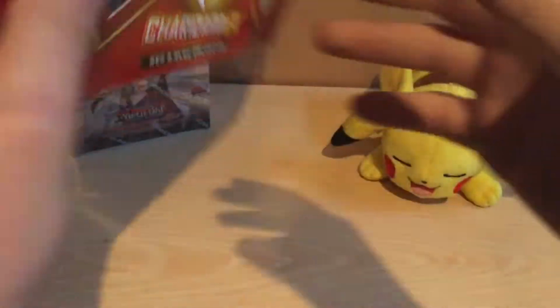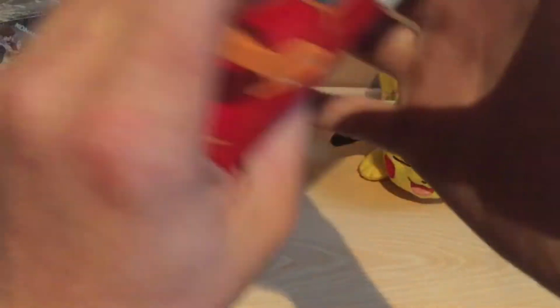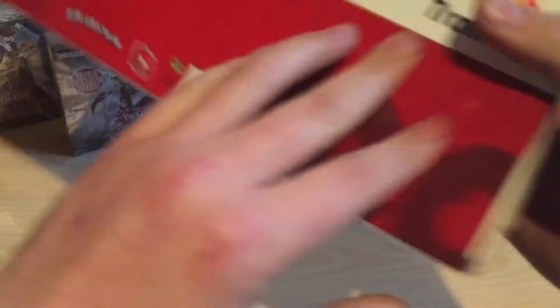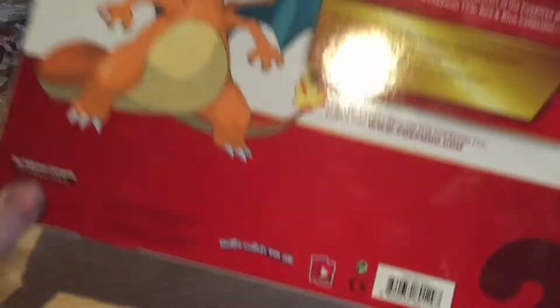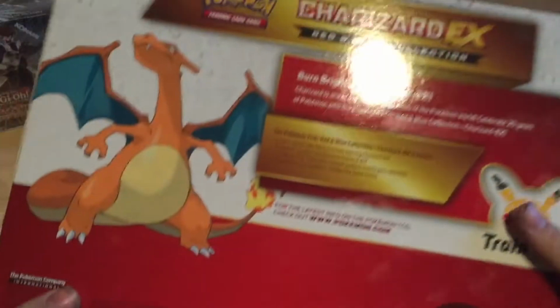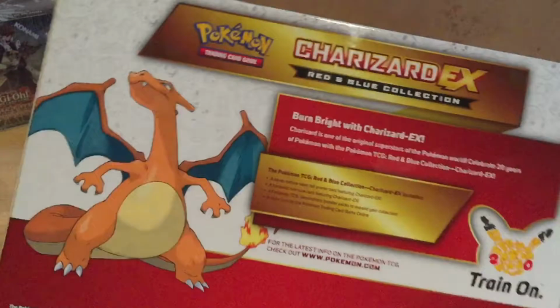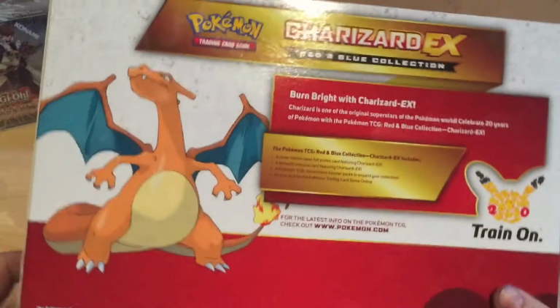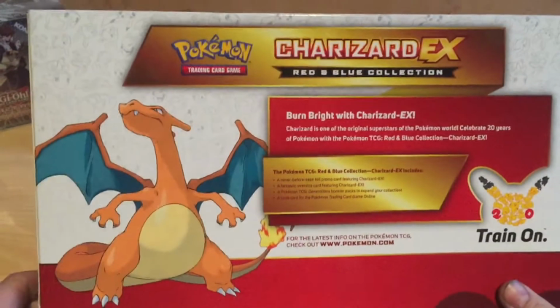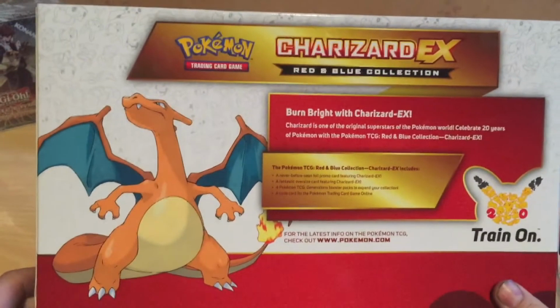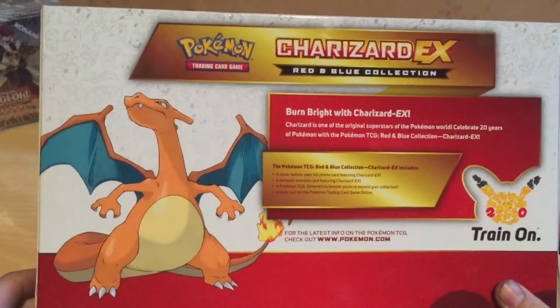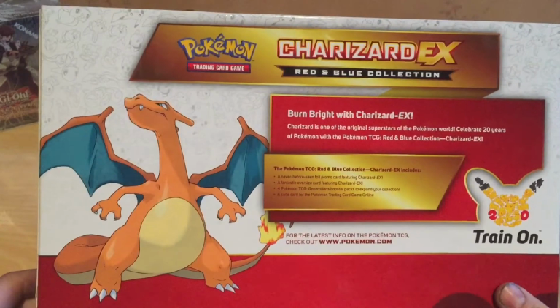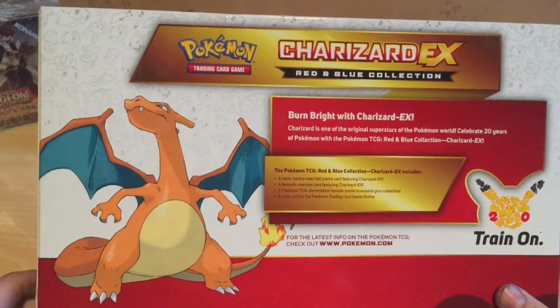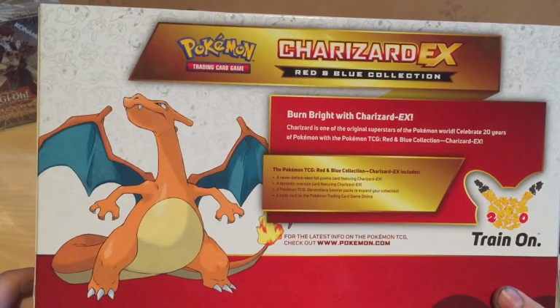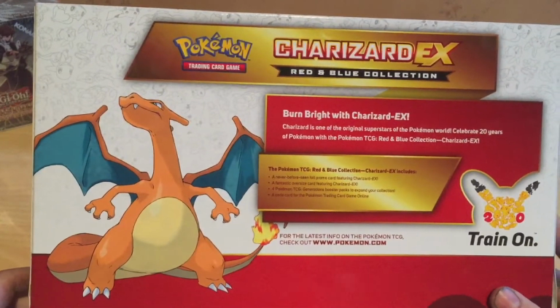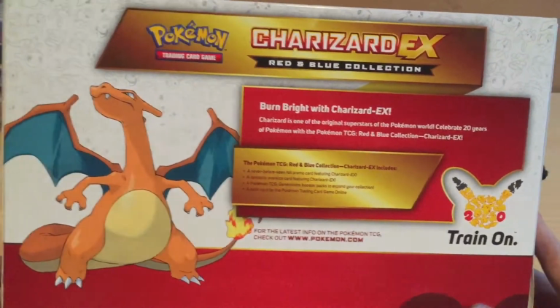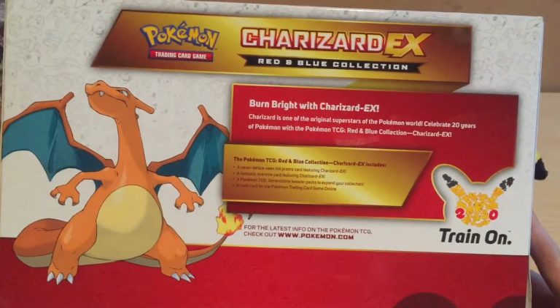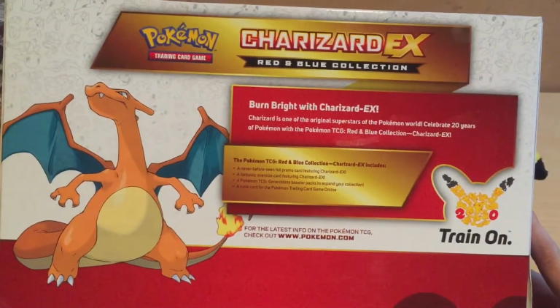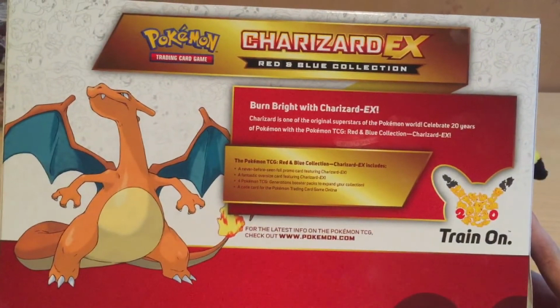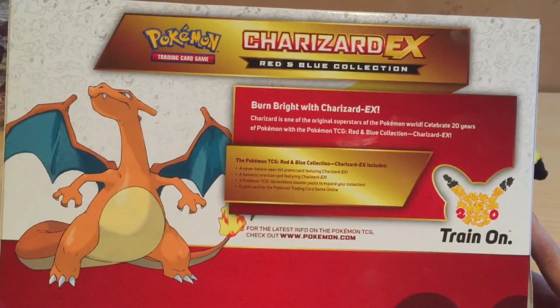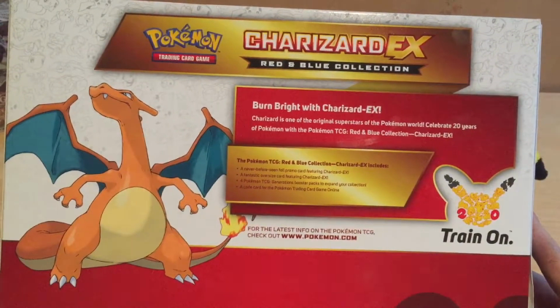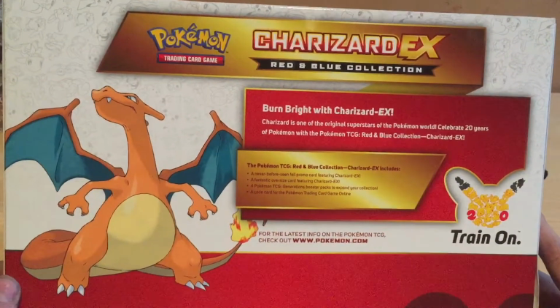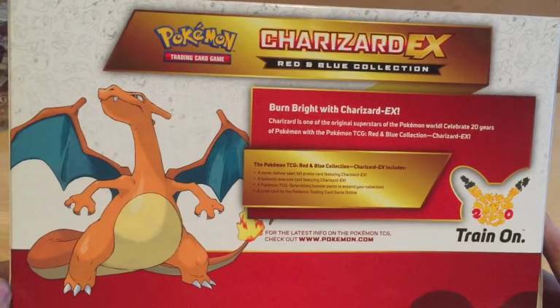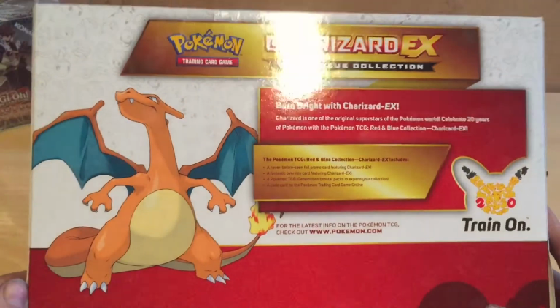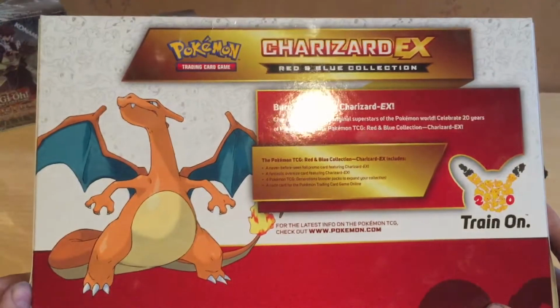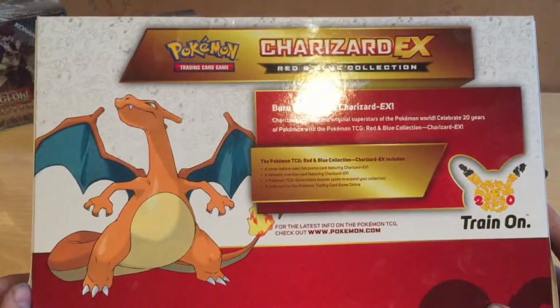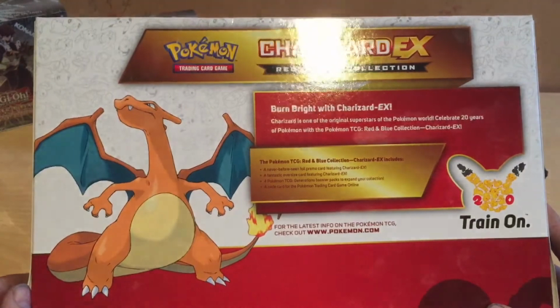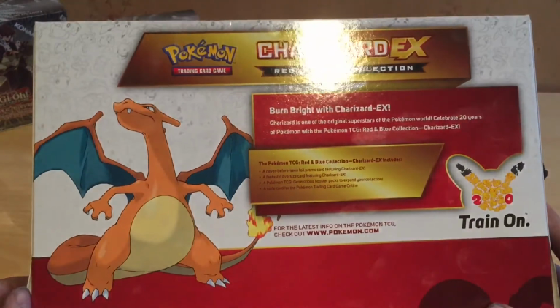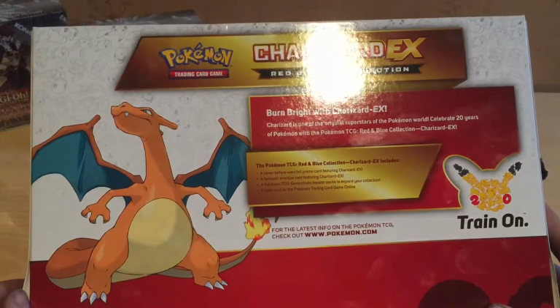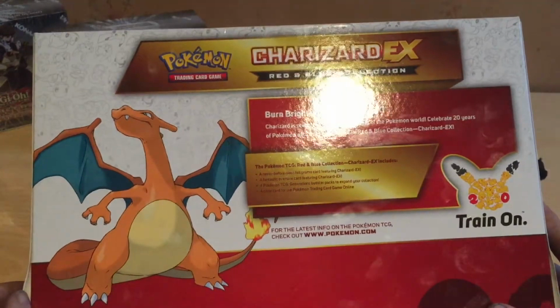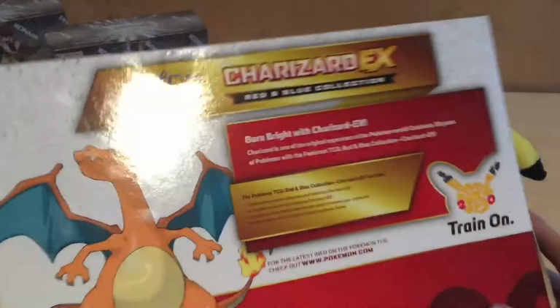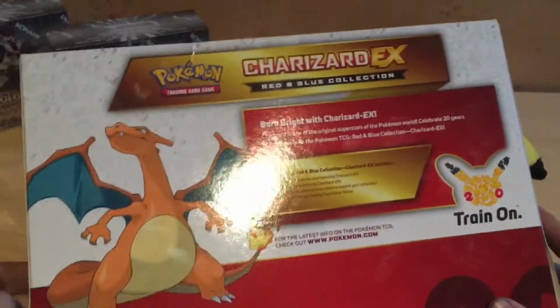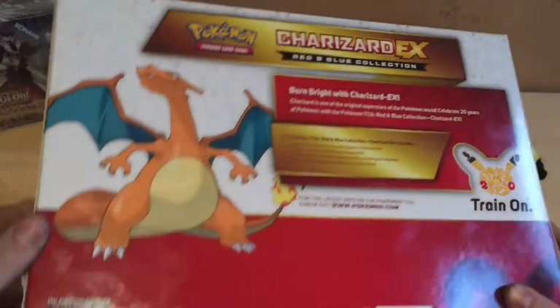And on the back of the box we have Charizard again and train on. We're going to open this box.